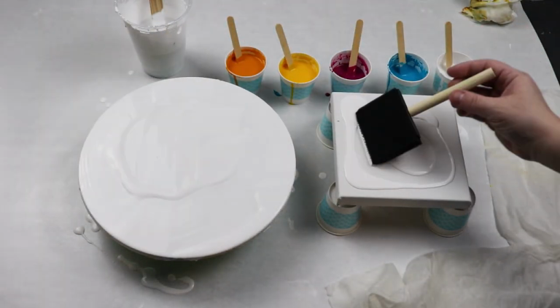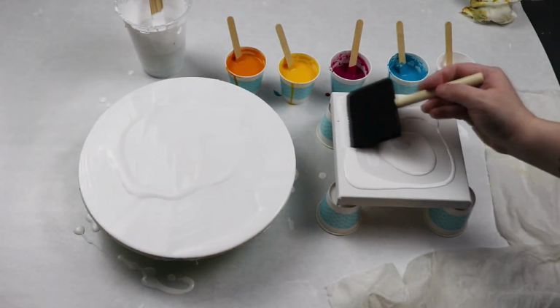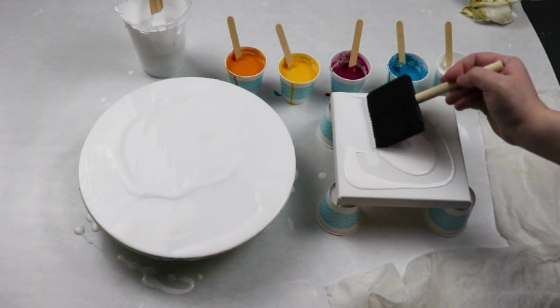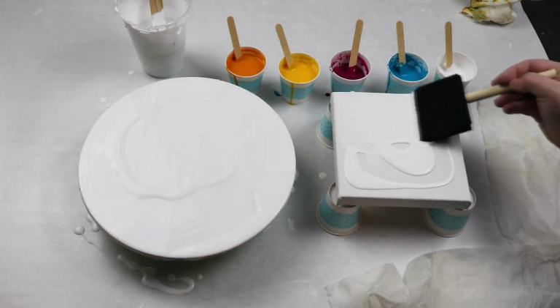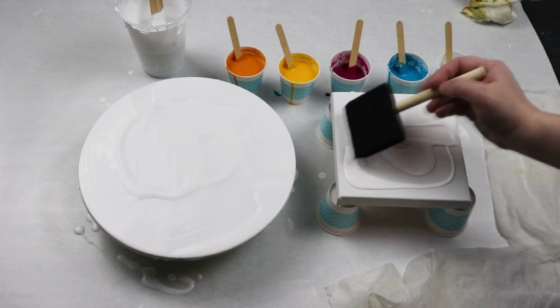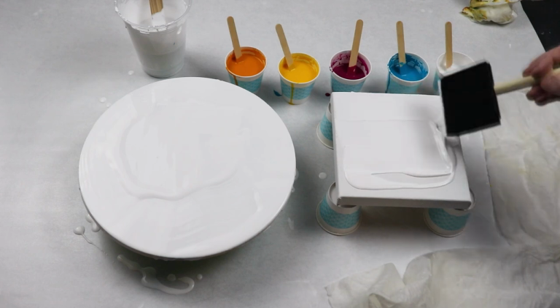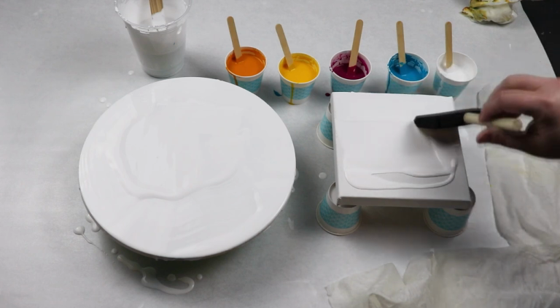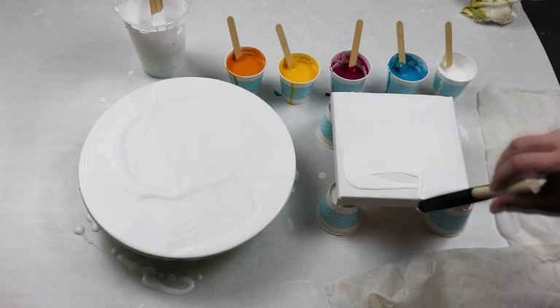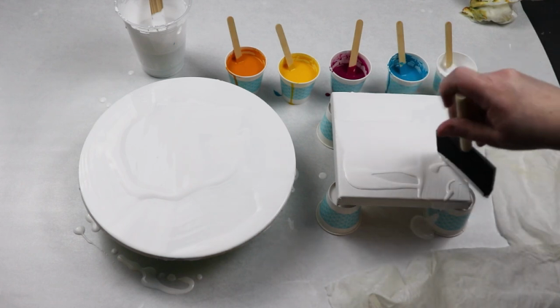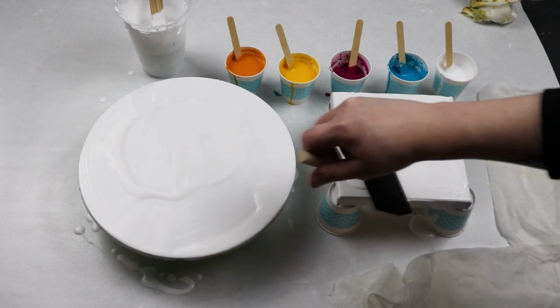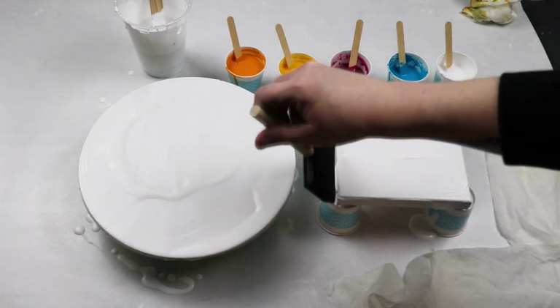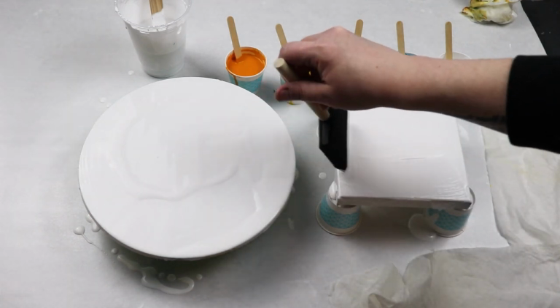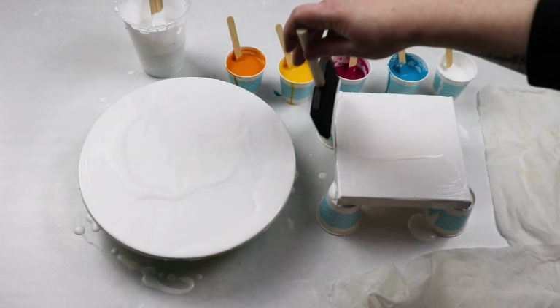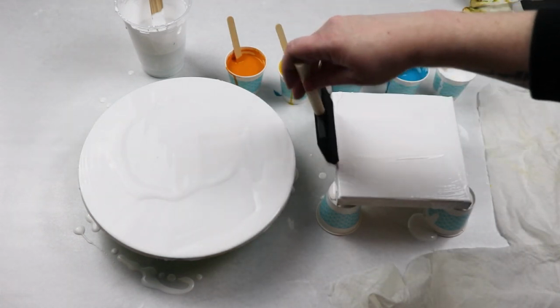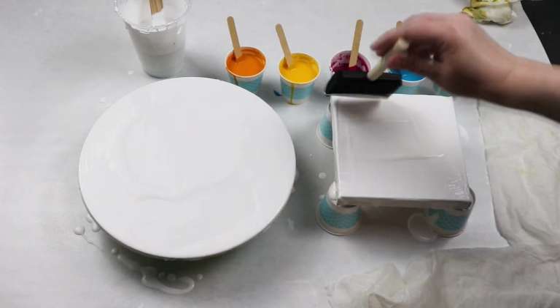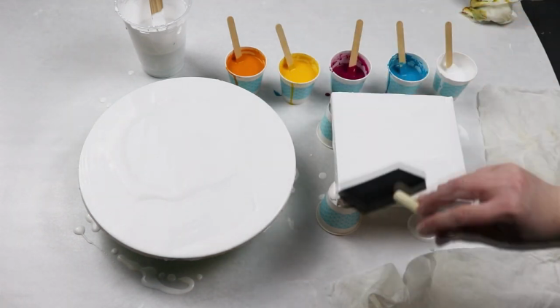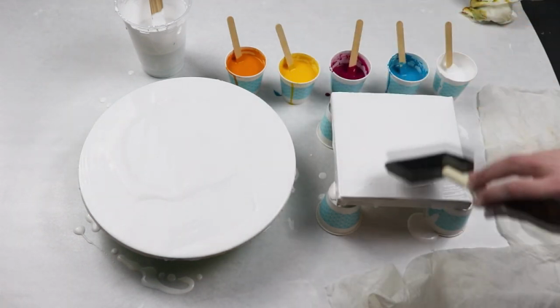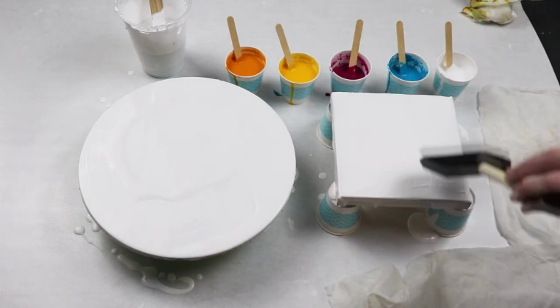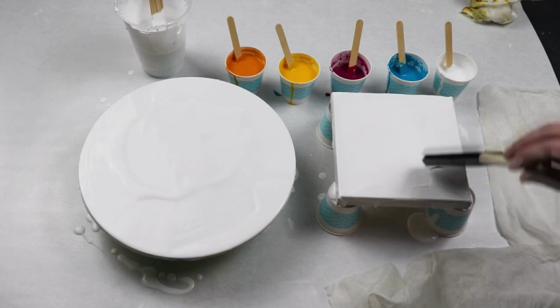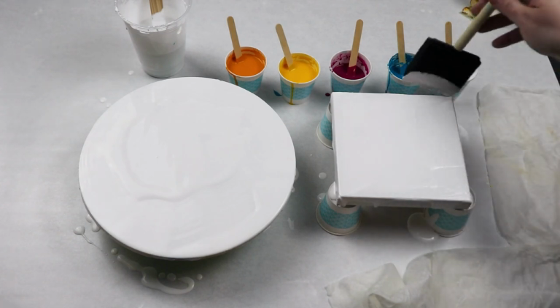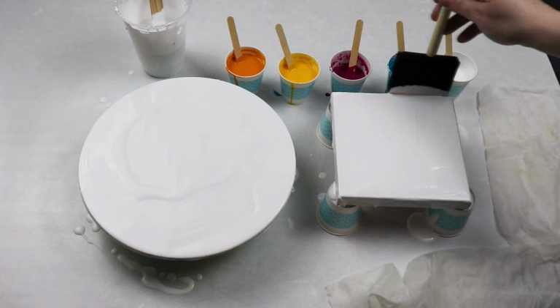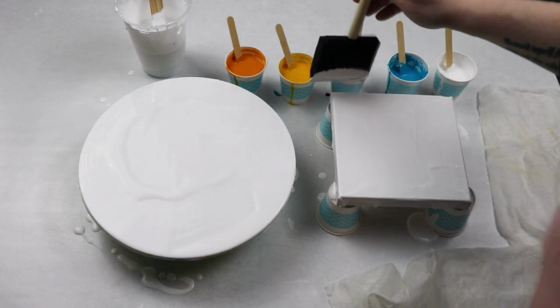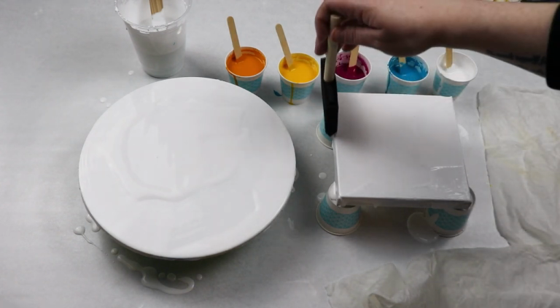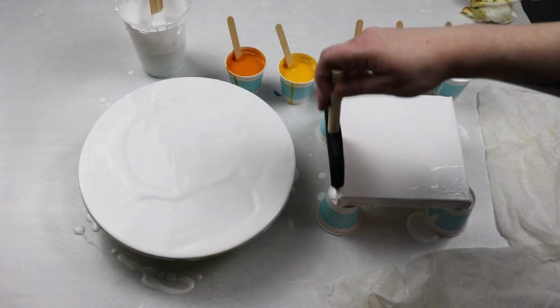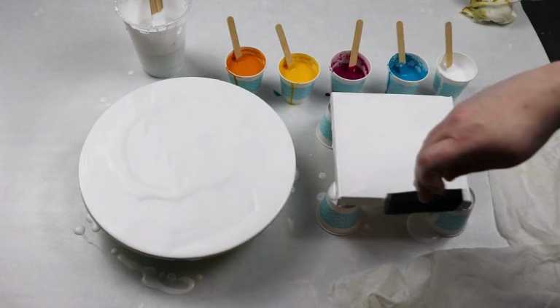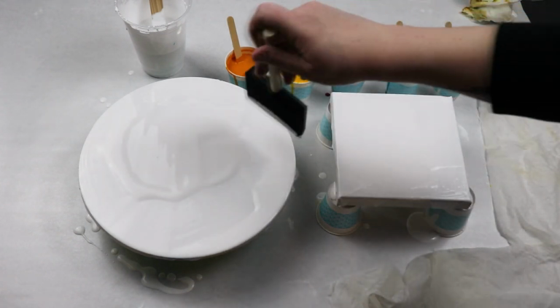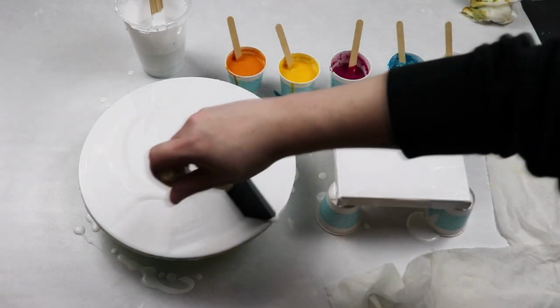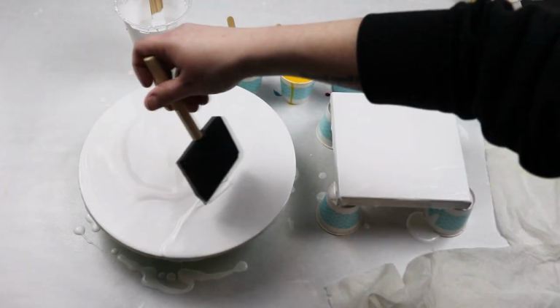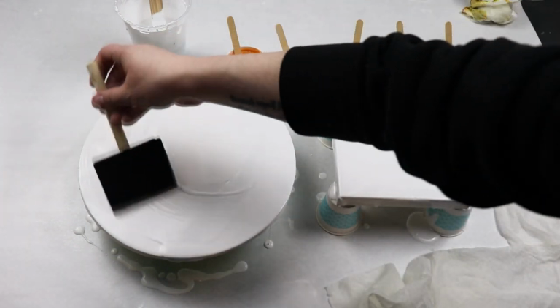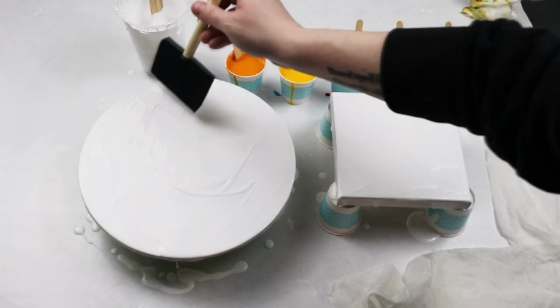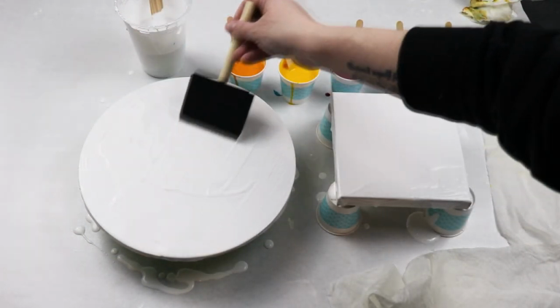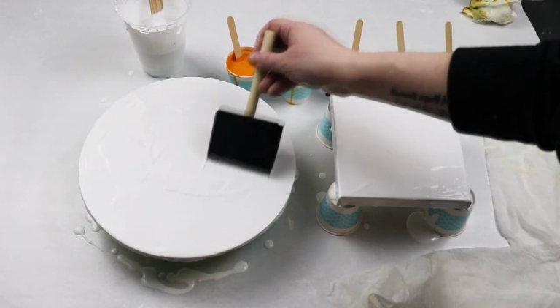I have all my paints mixed with water and Floetrol, and then in my small cup of white that I'm going to use for swiping I also have just one drop of silicone oil to help create cells.